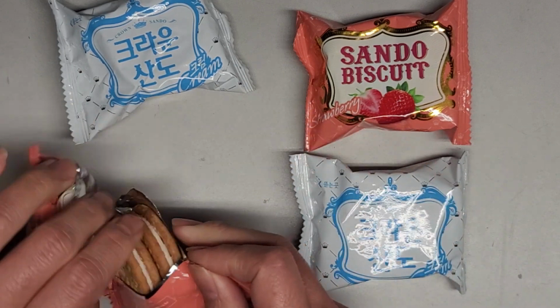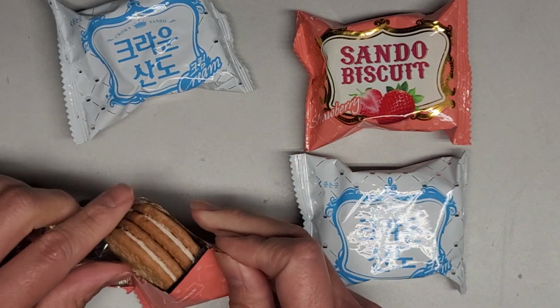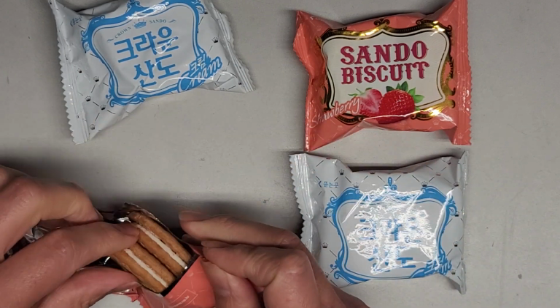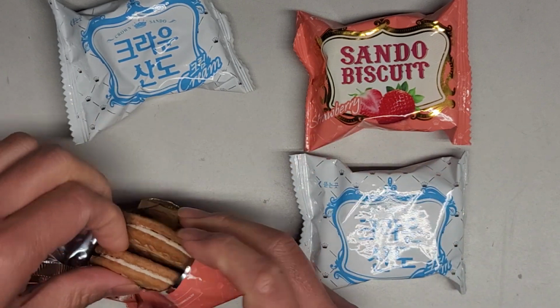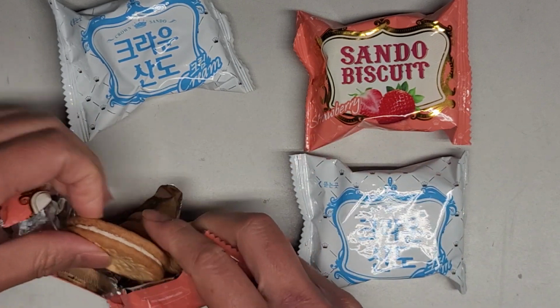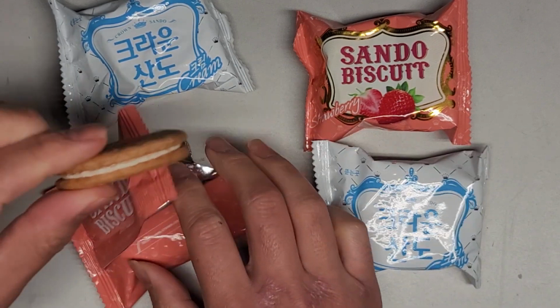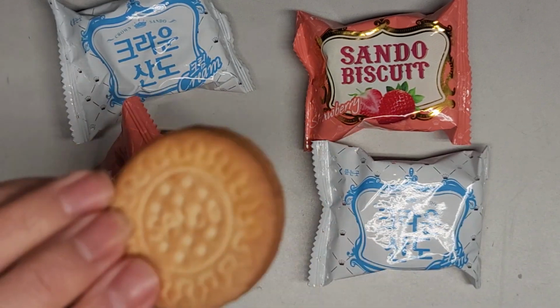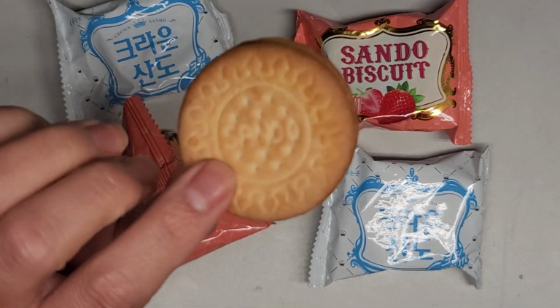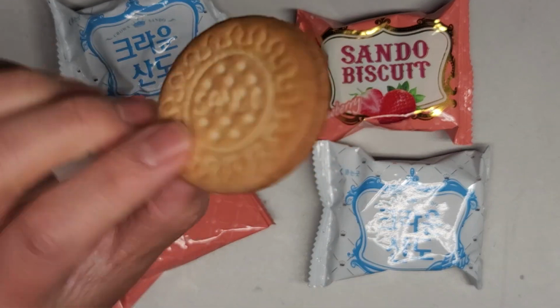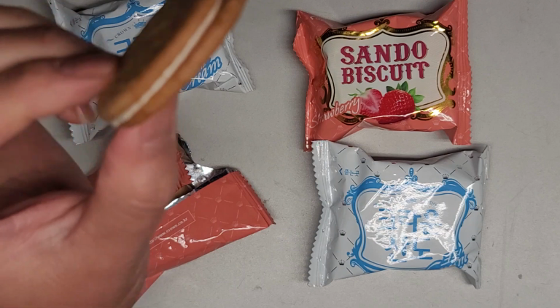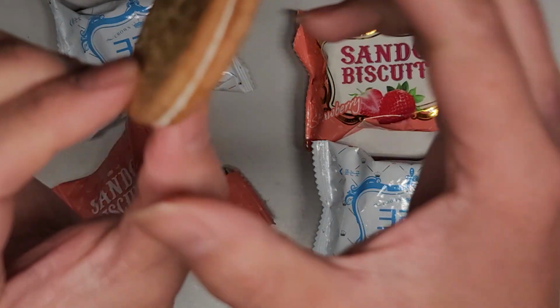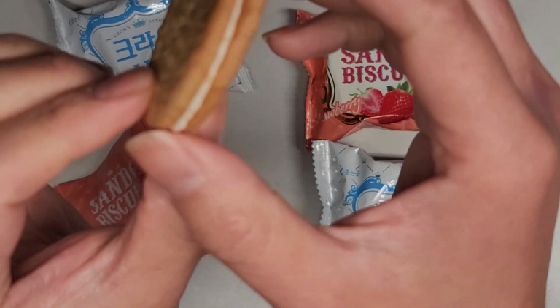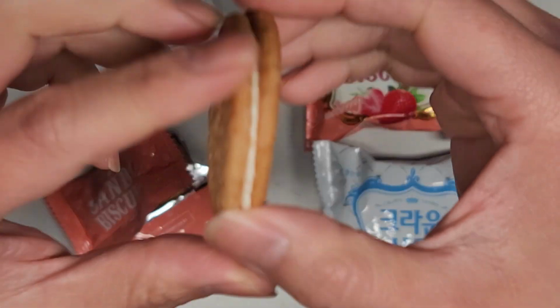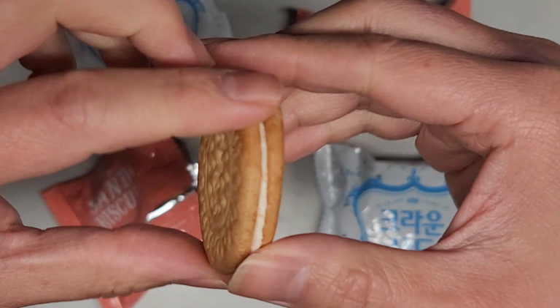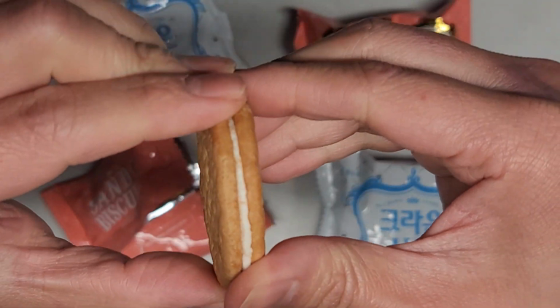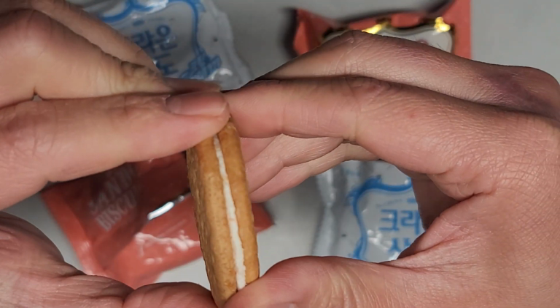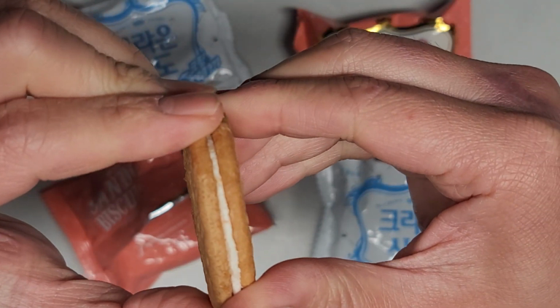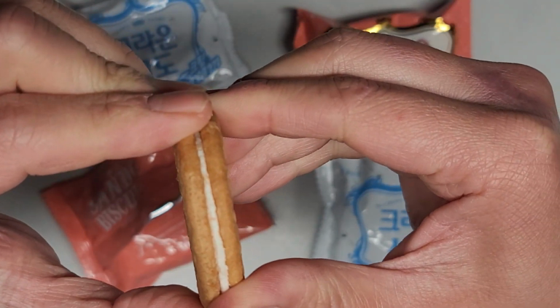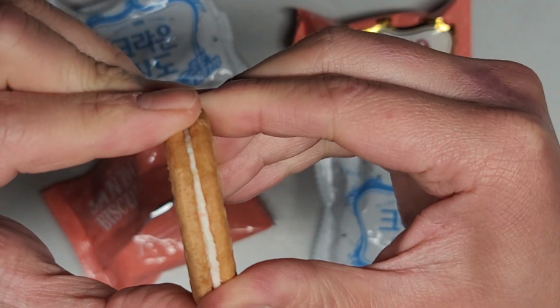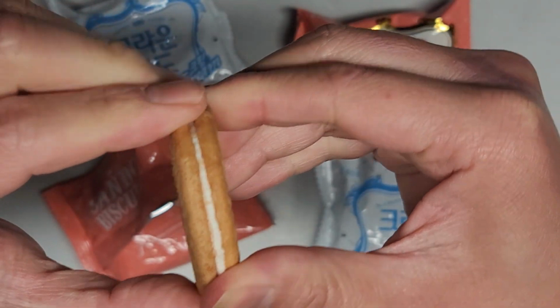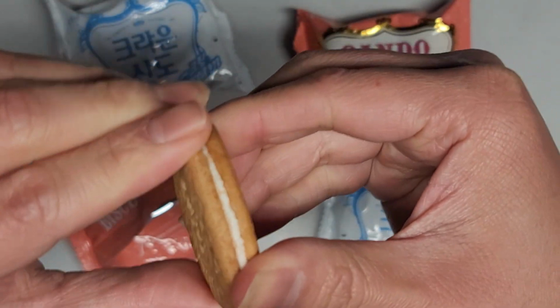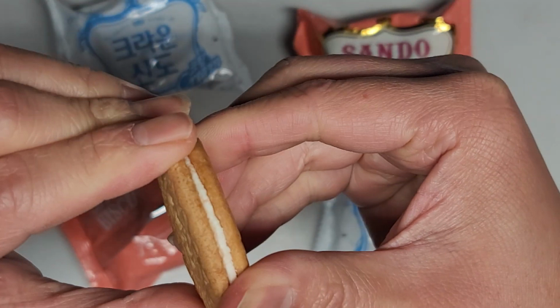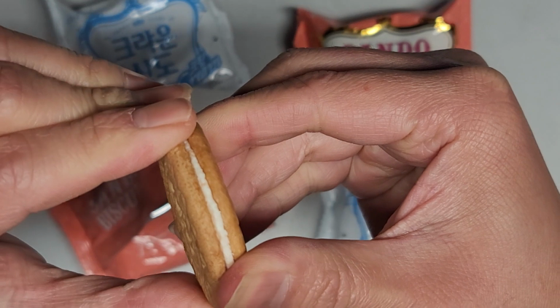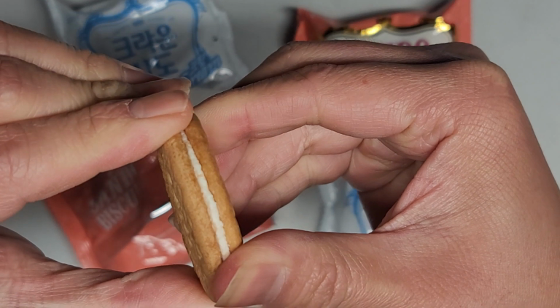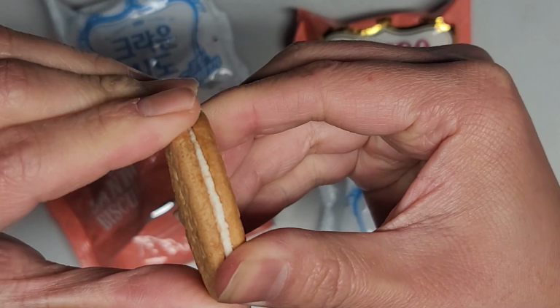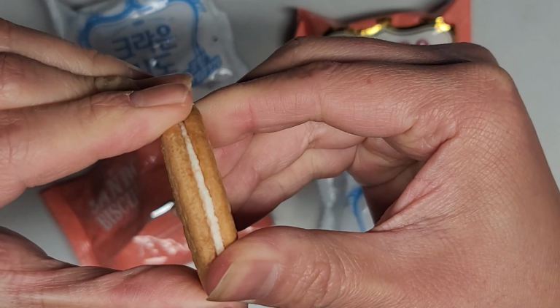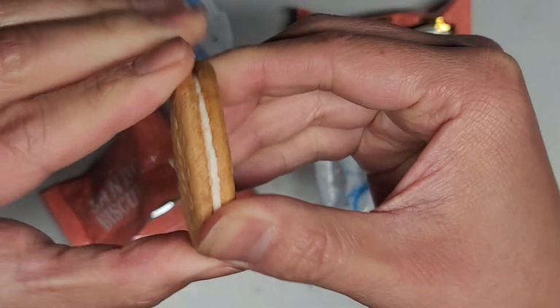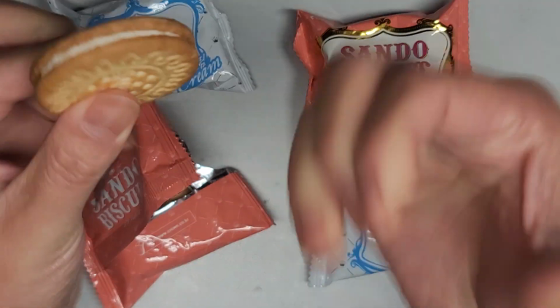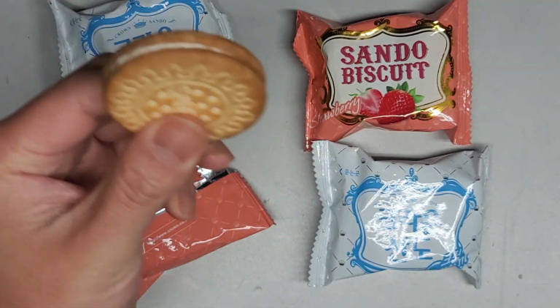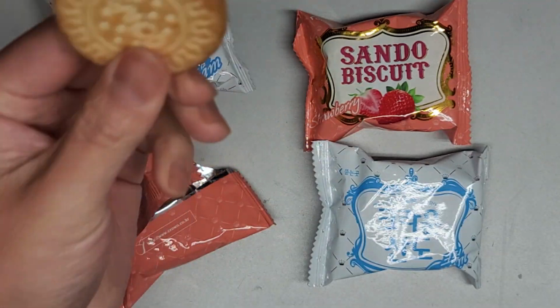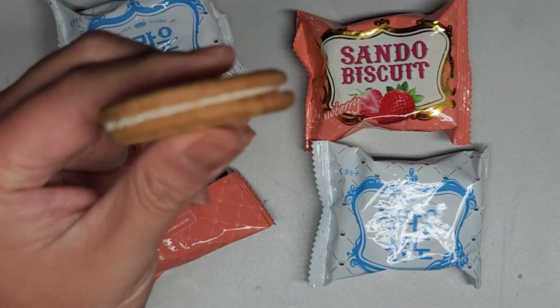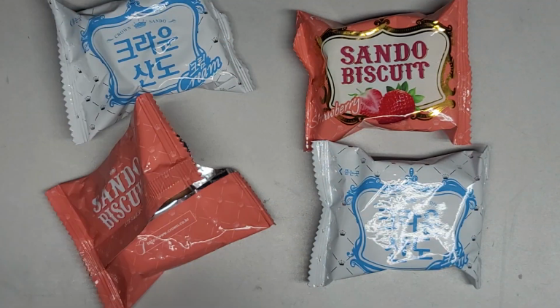Each one has two cookies in it, so we'll try one first. The strawberry one has cream in there. I can't really twist it off like an Oreo — well, if I try hard enough I probably could, but I'm just gonna eat it like this.